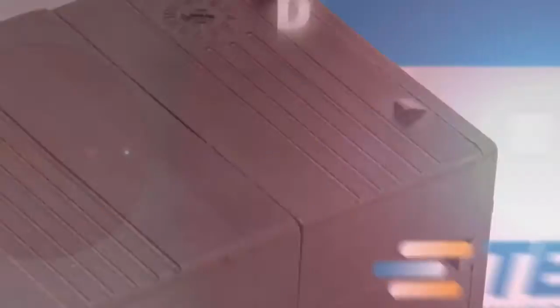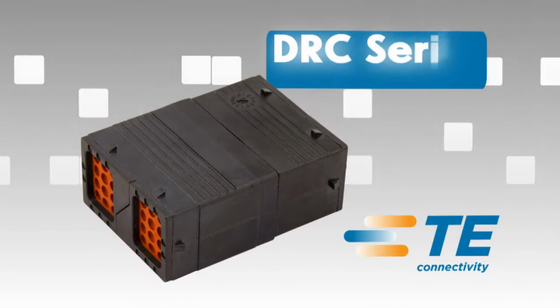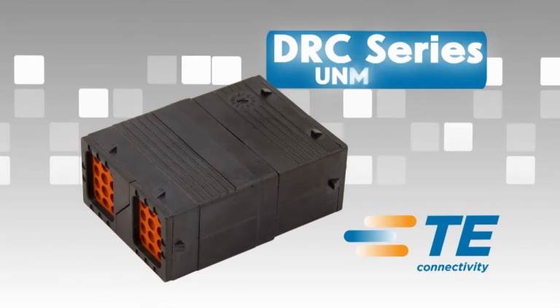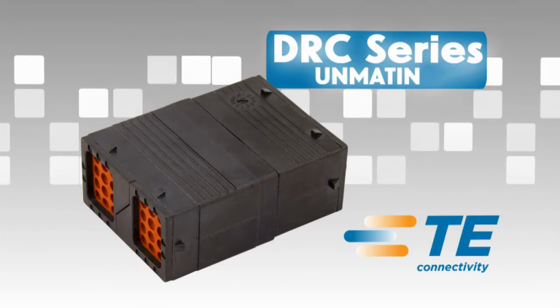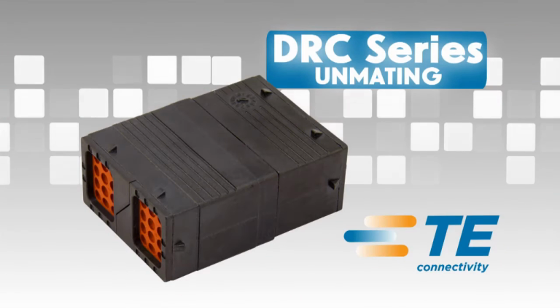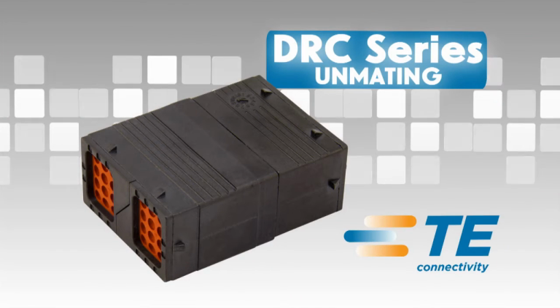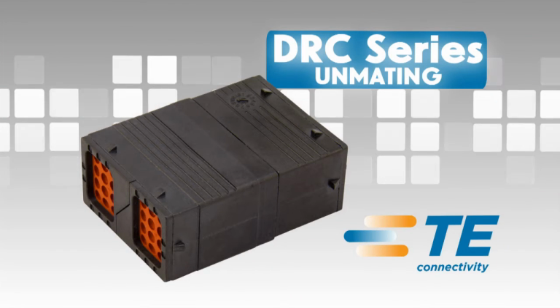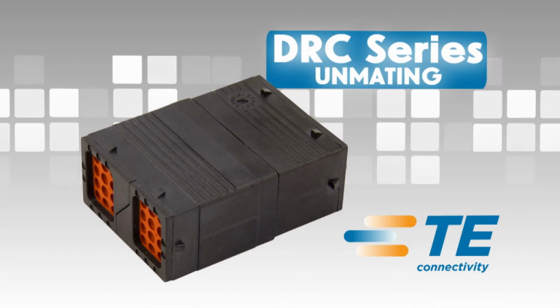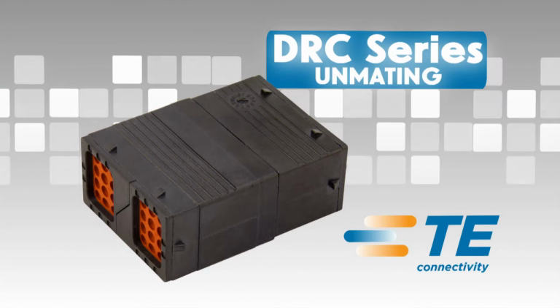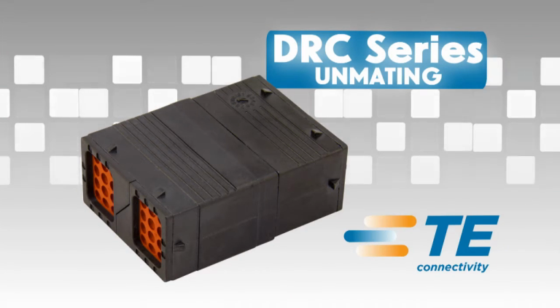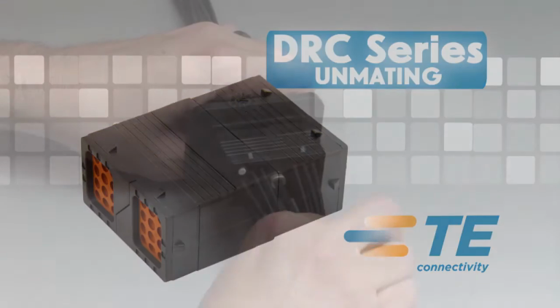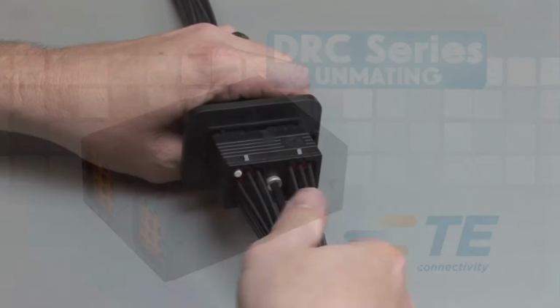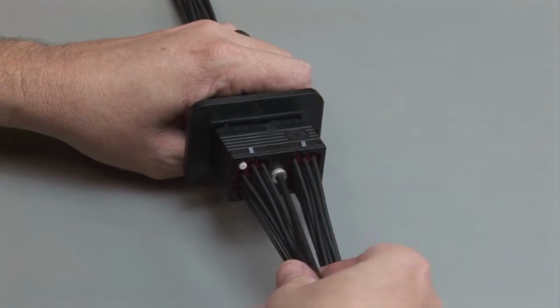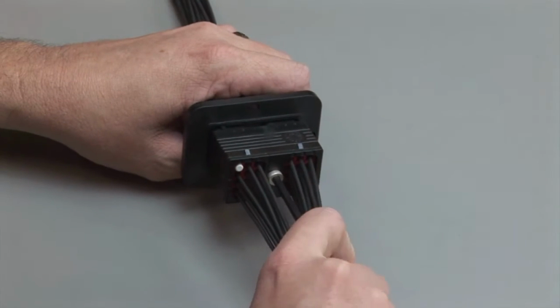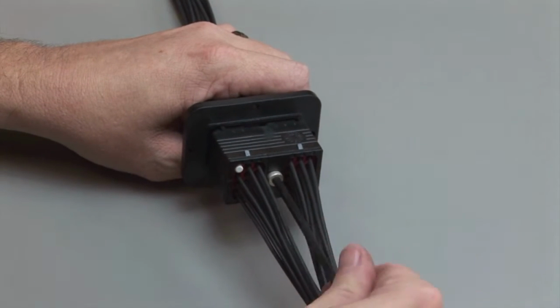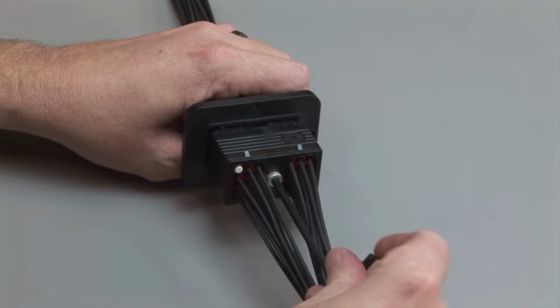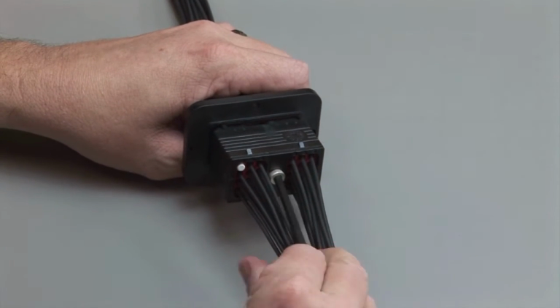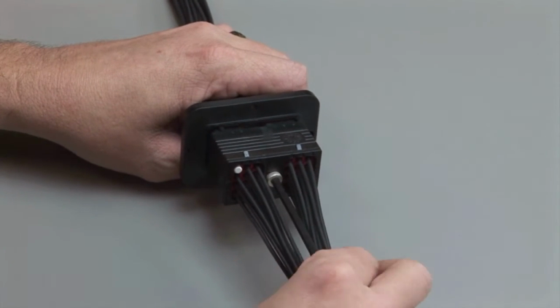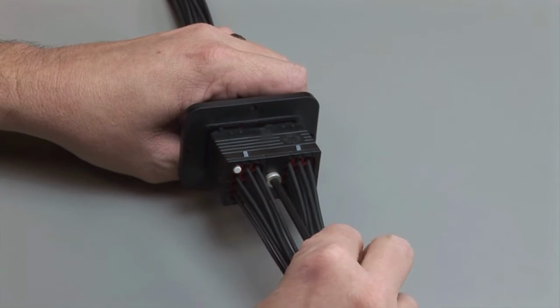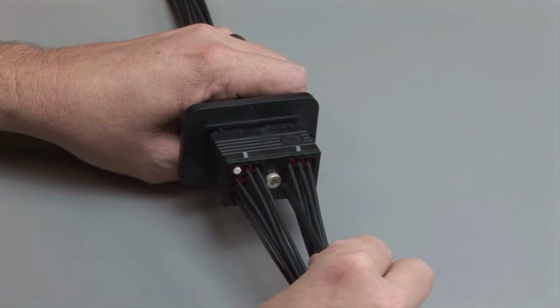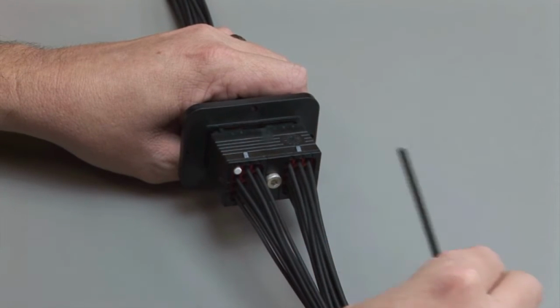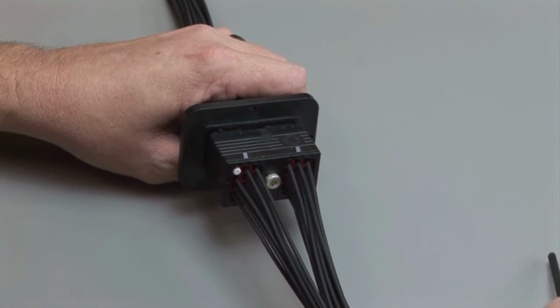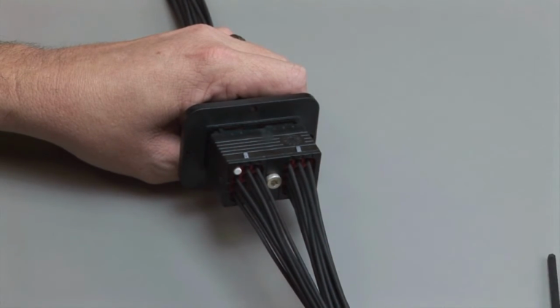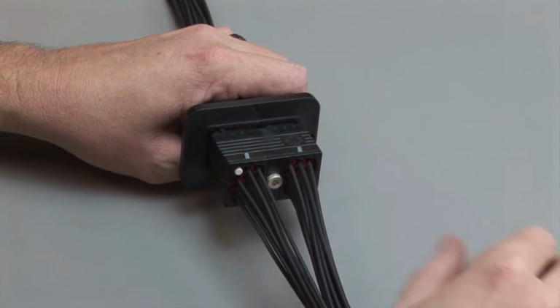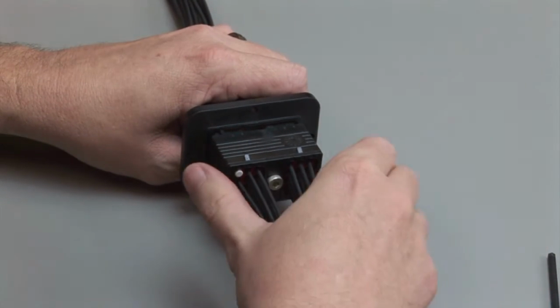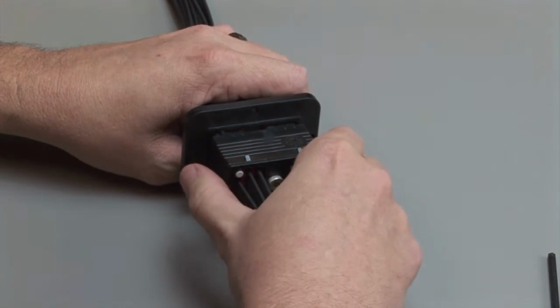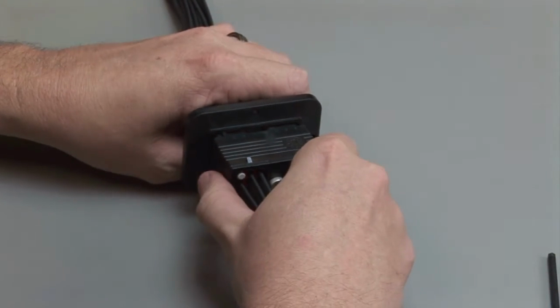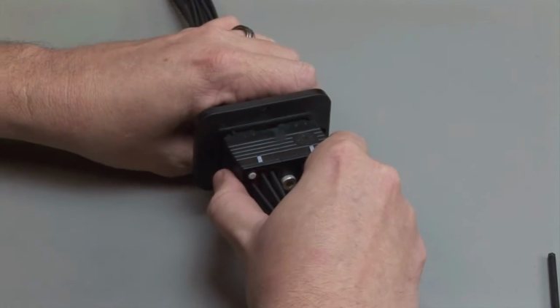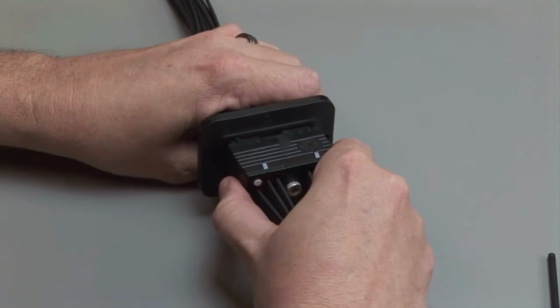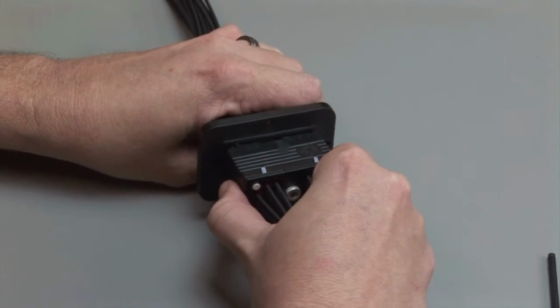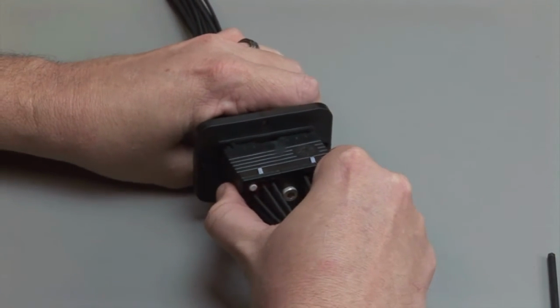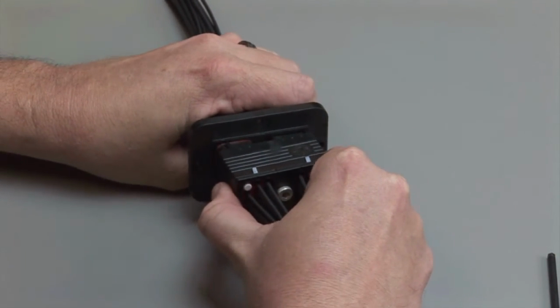DRC unmating. To unmate the DRC series connectors, loosen the jack screw and pull the plug and receptacle apart.